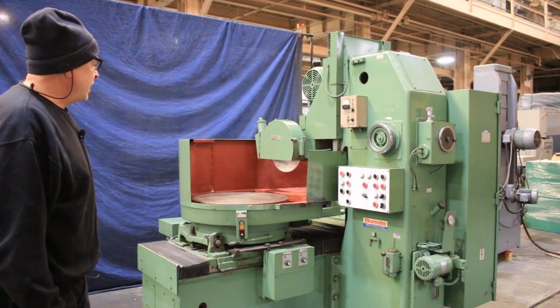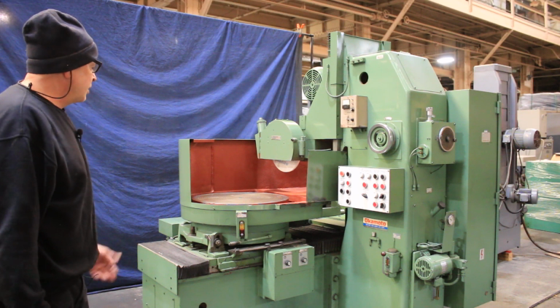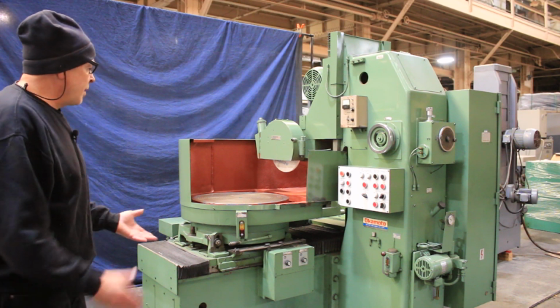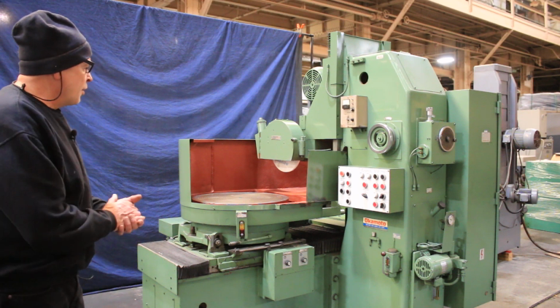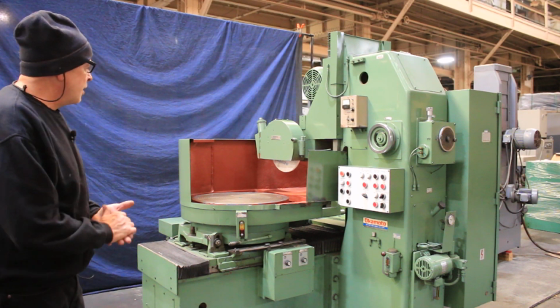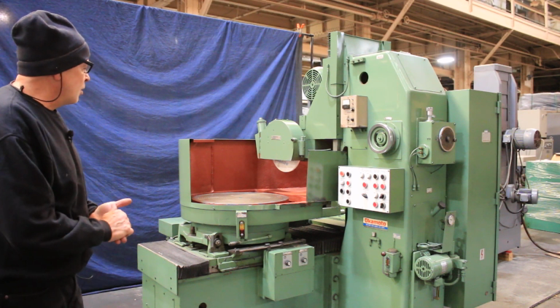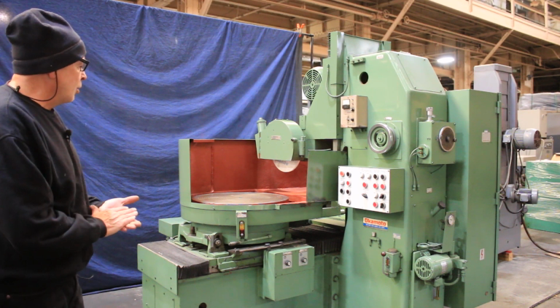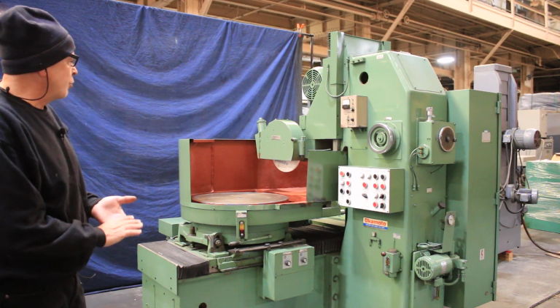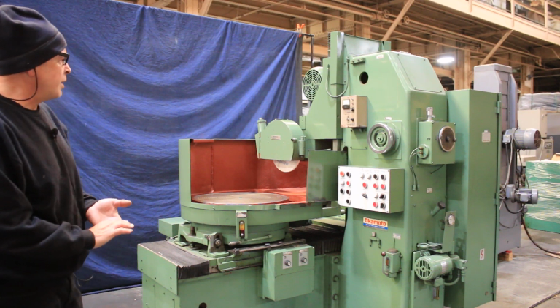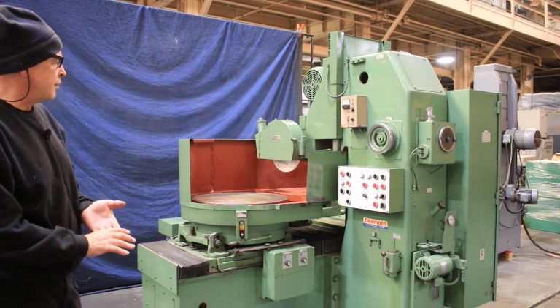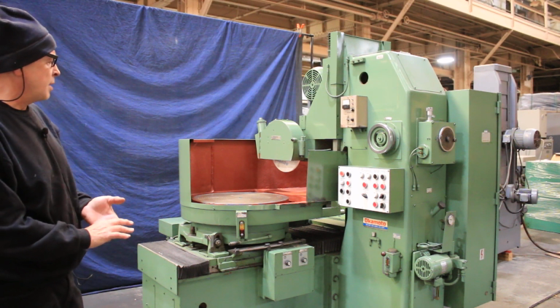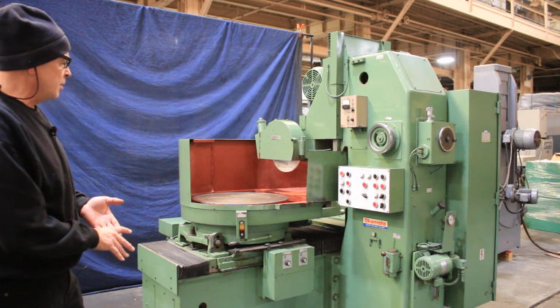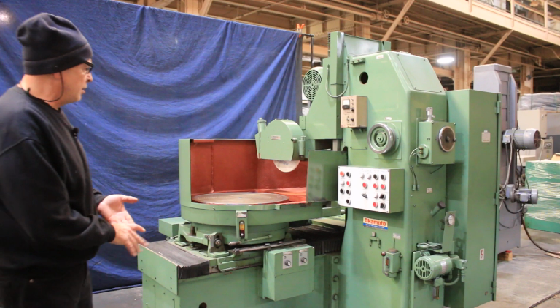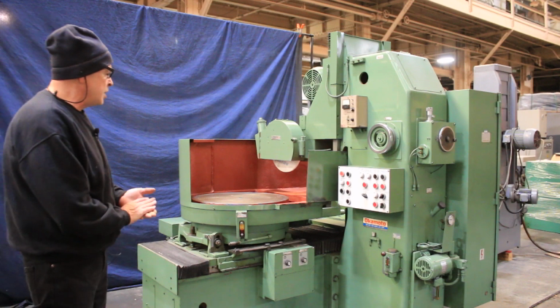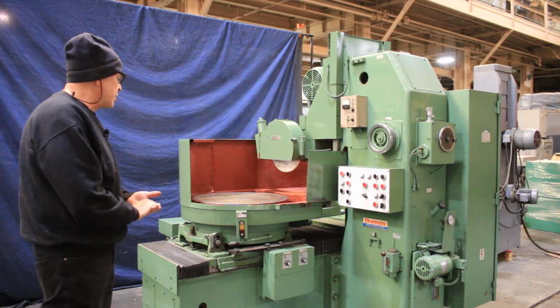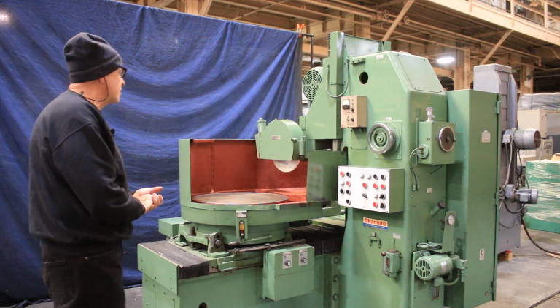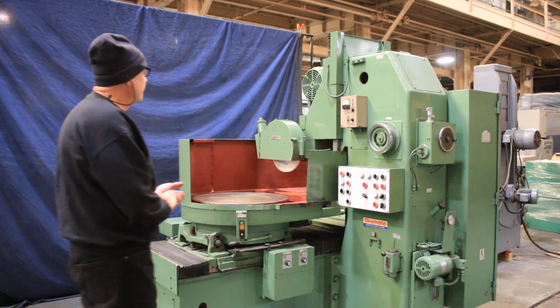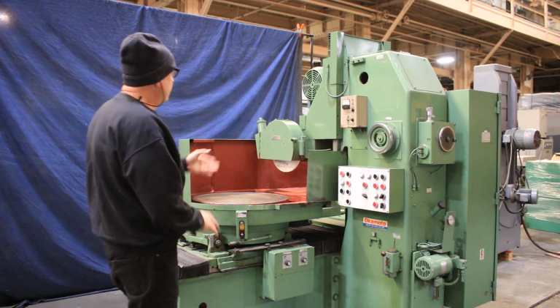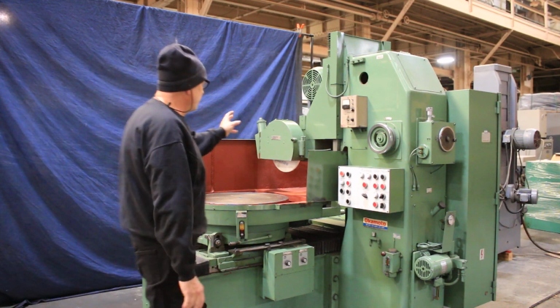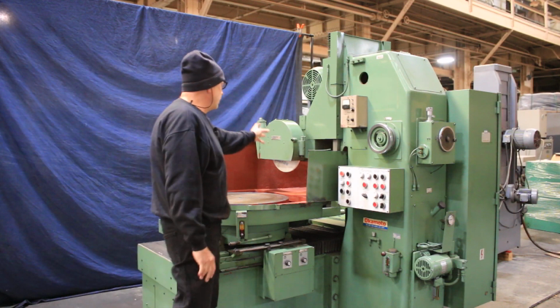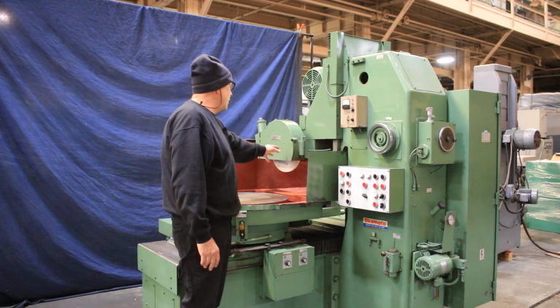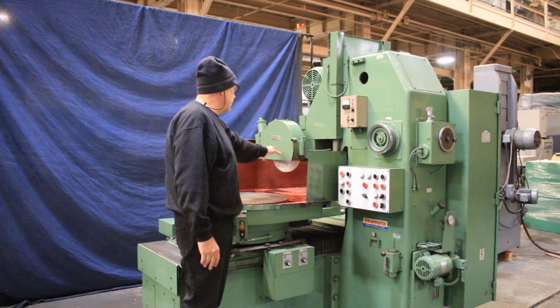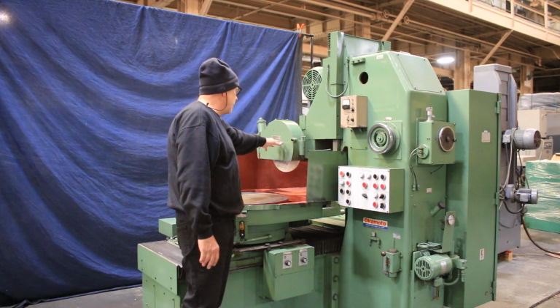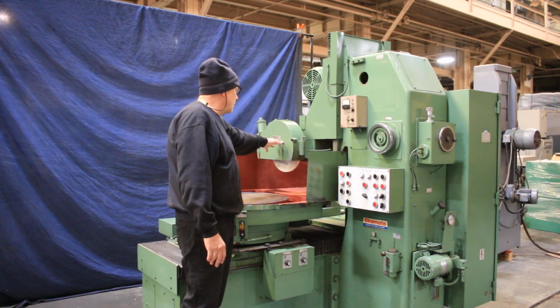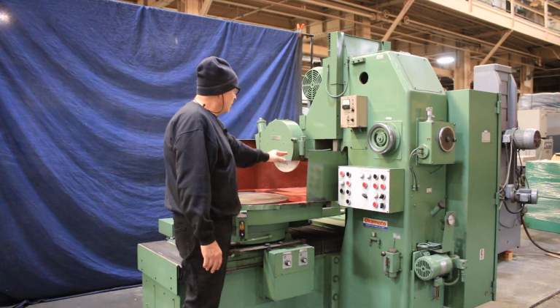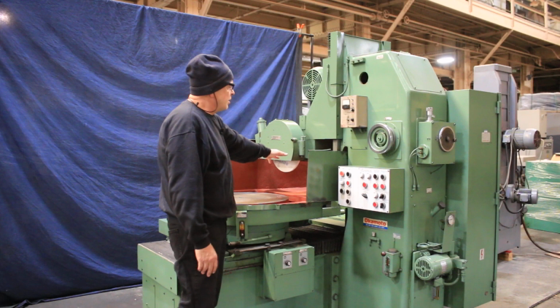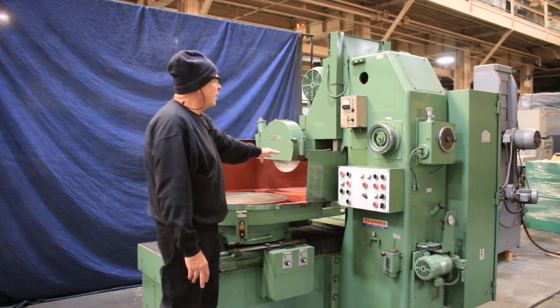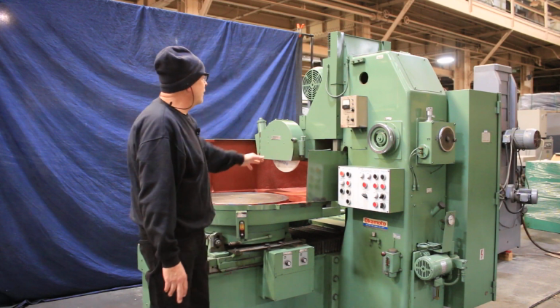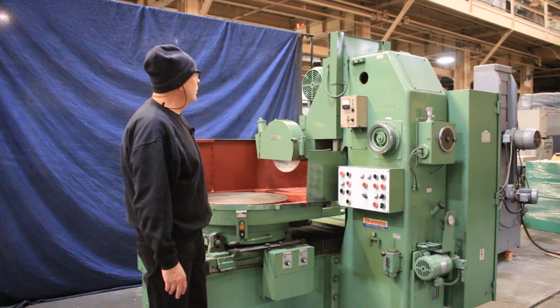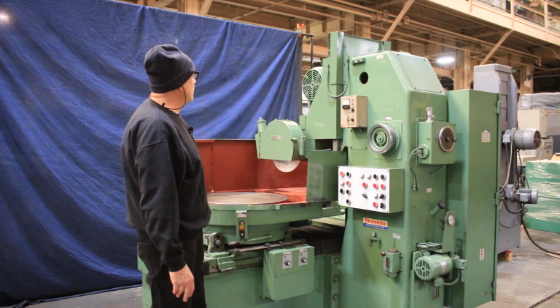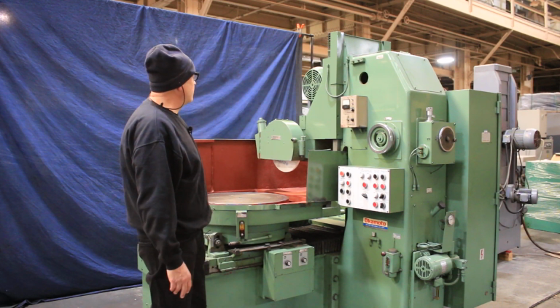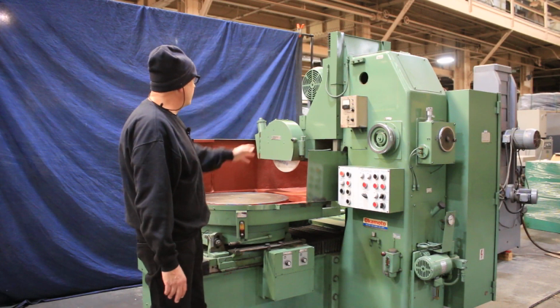Today we're going to do a demo for you on an Okamoto rotary grinder. This is a model RPG-6. It takes a 14-inch grinding wheel with a 5-inch bore and a 1.5-inch maximum width.